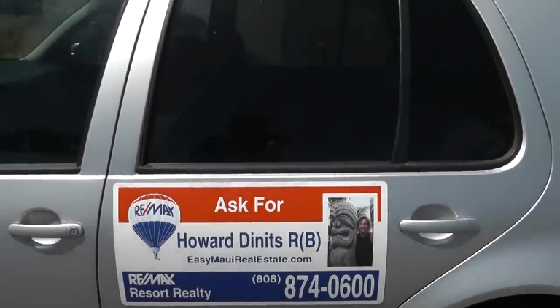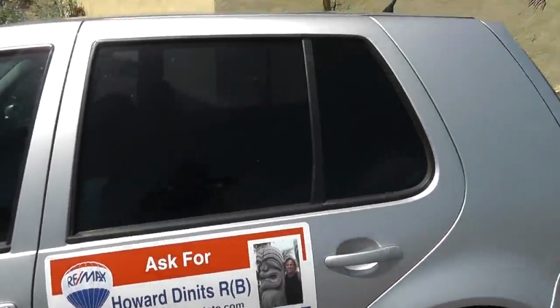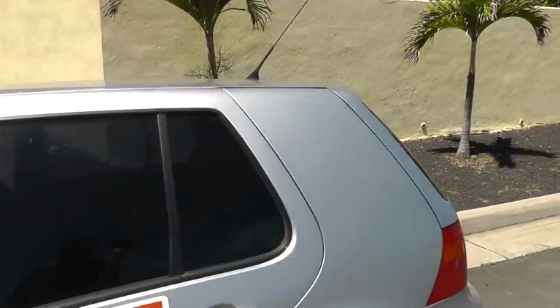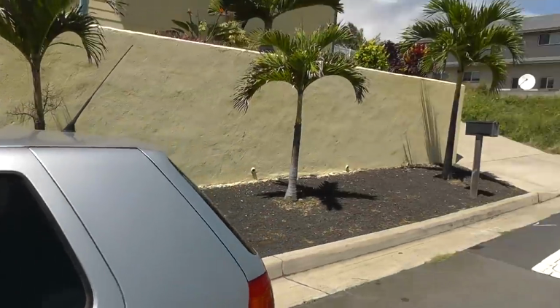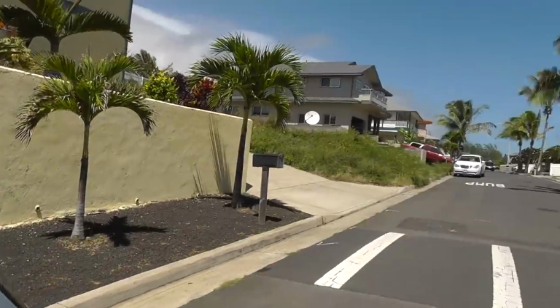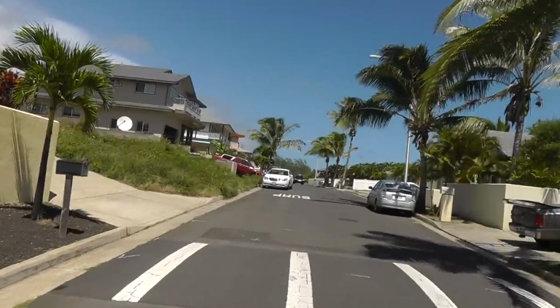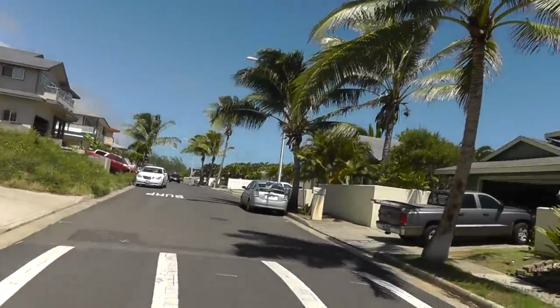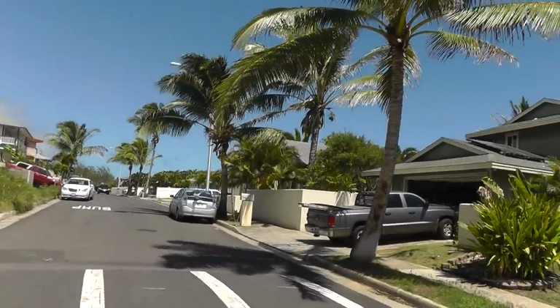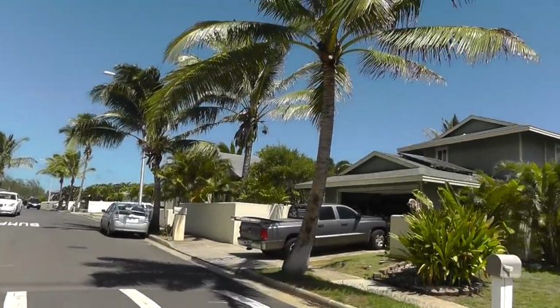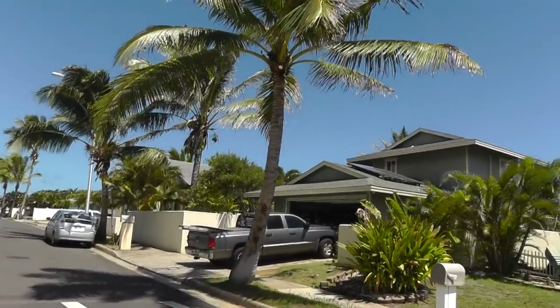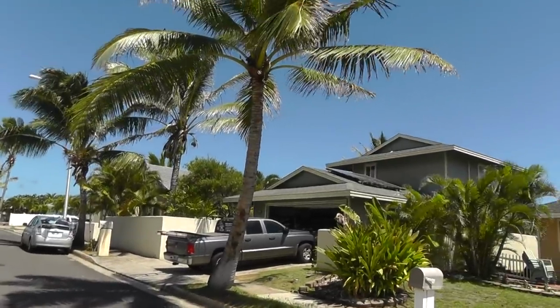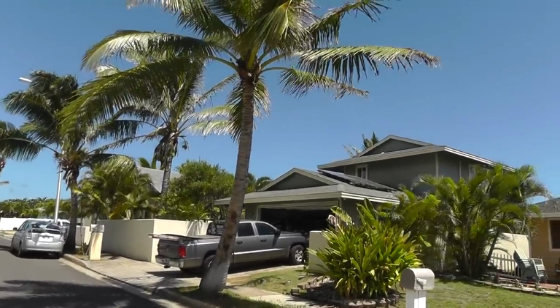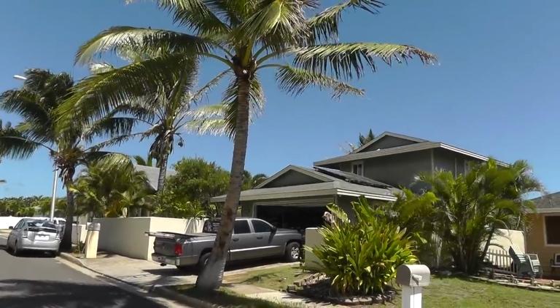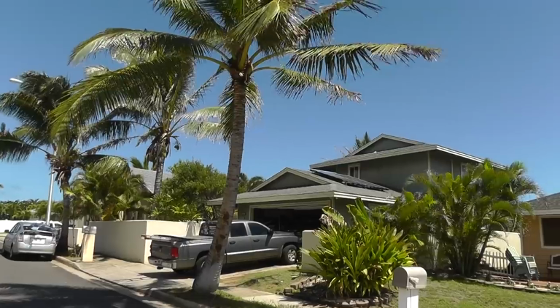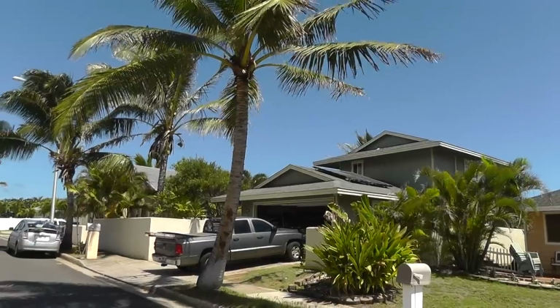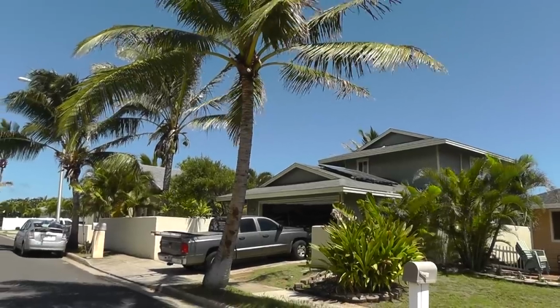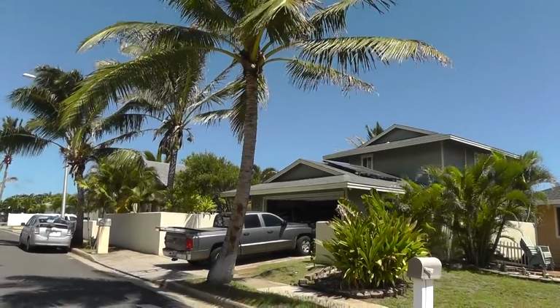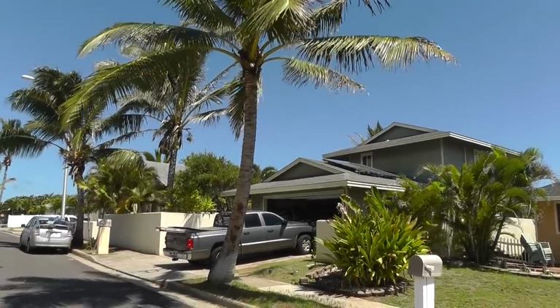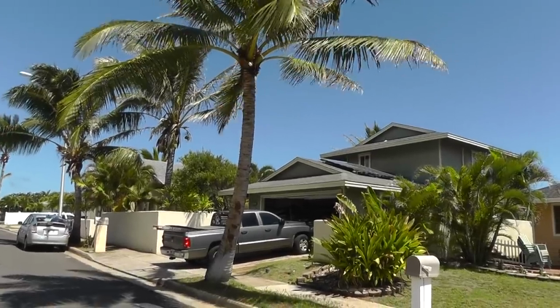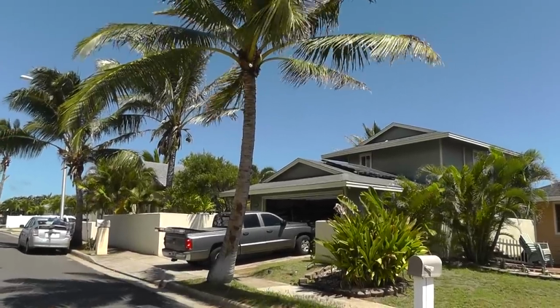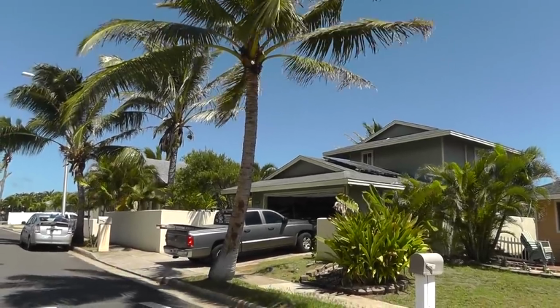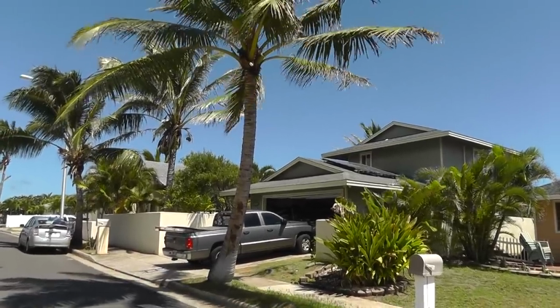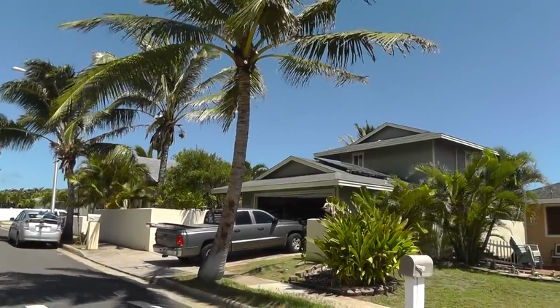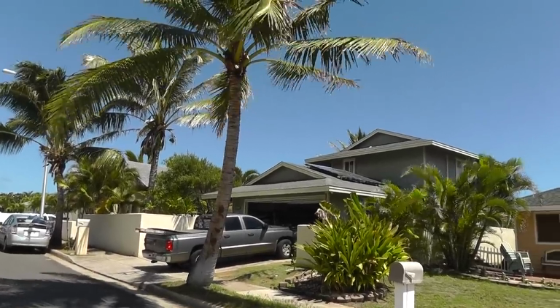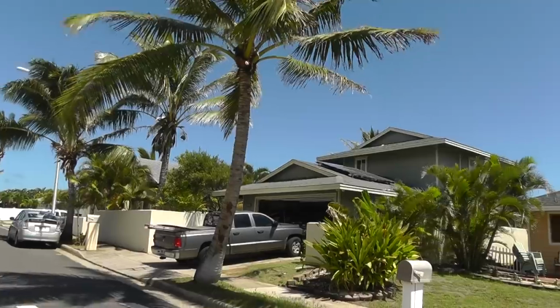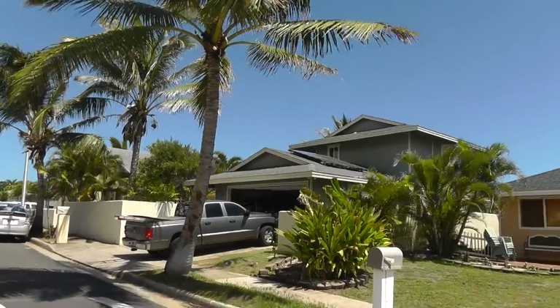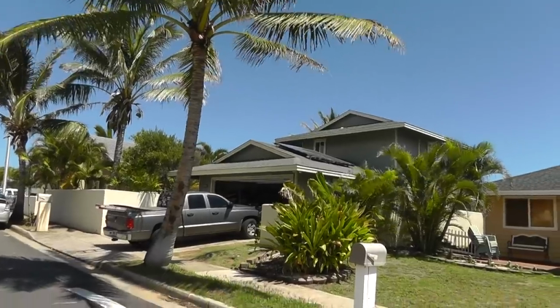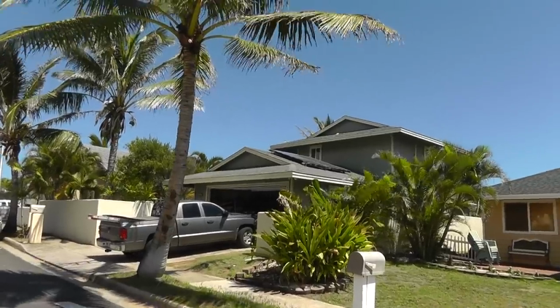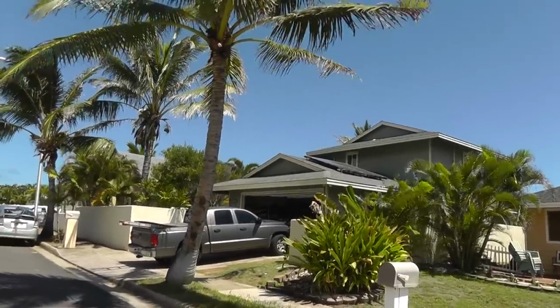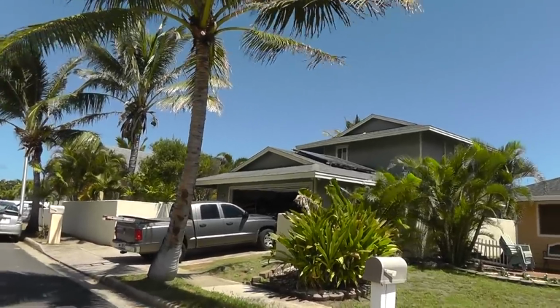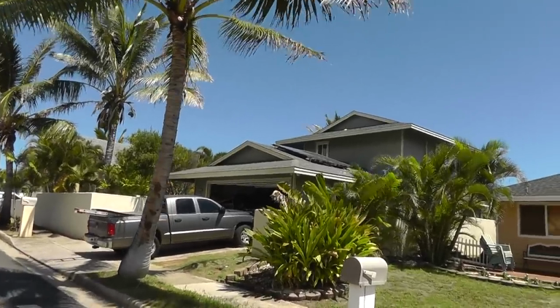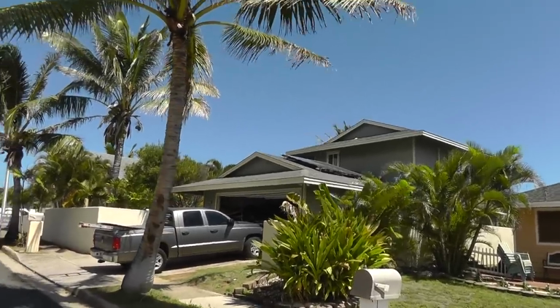Aloha in Maui. Alright, we're at a home inspection. This will probably be a two, maybe even a three-part video. Here we go — Phase 1. Let's go check it out.